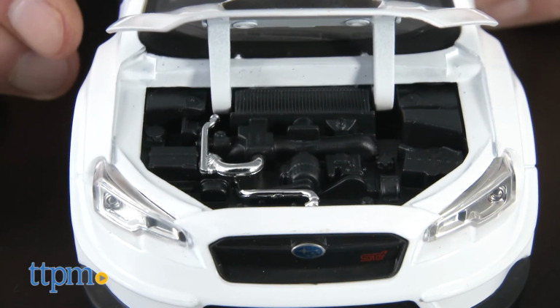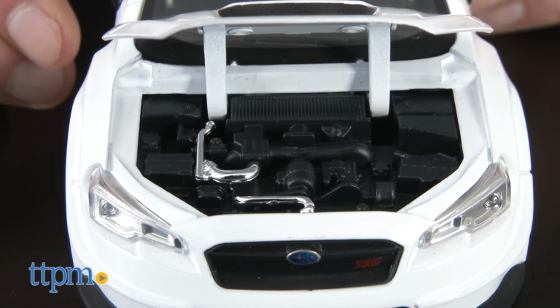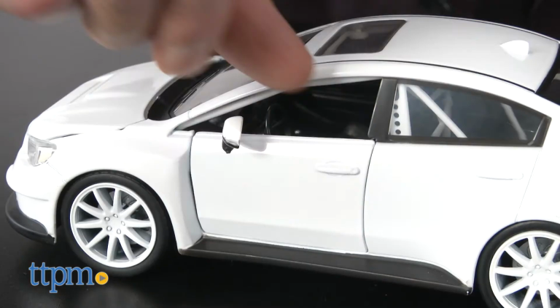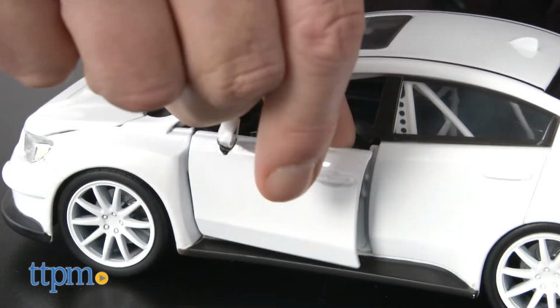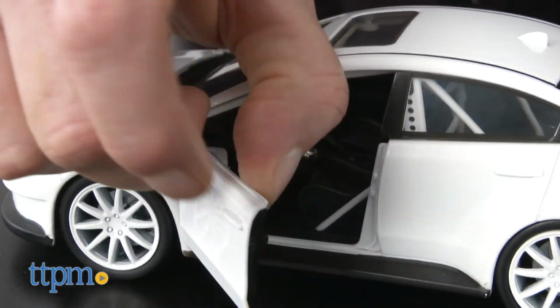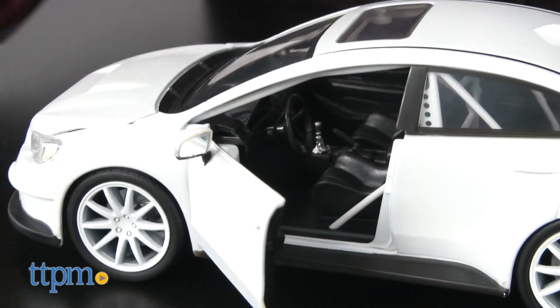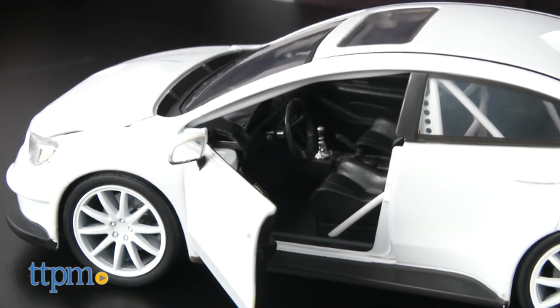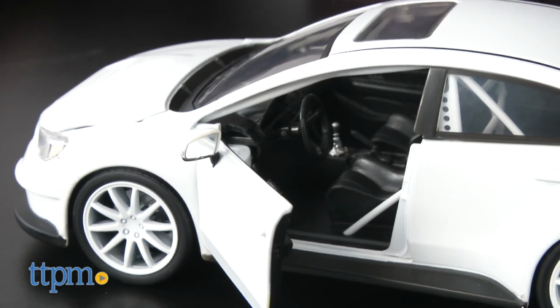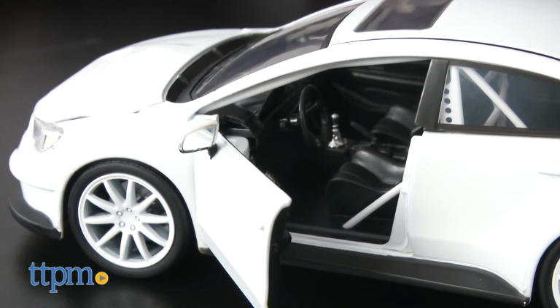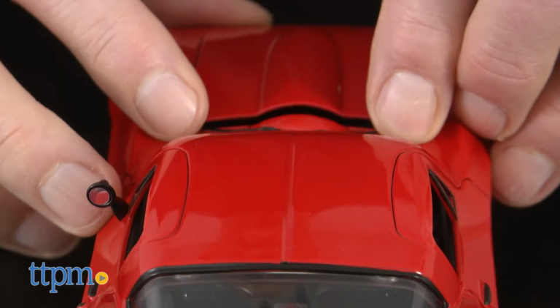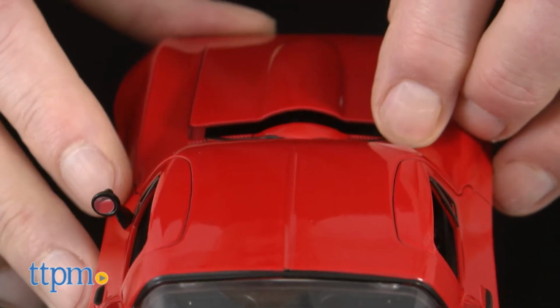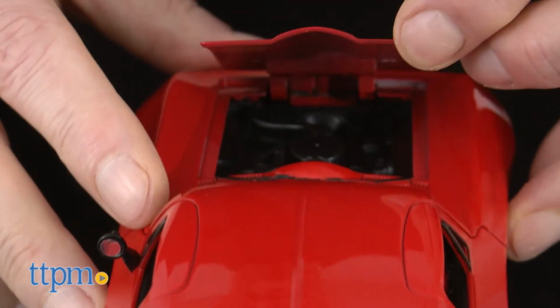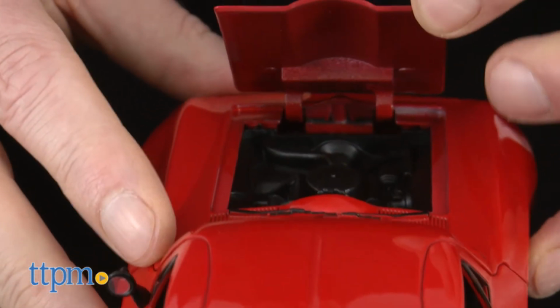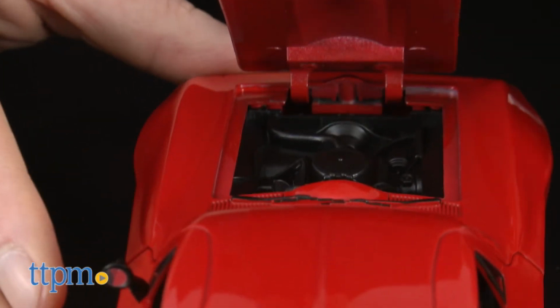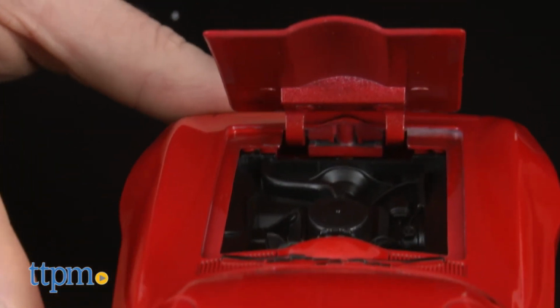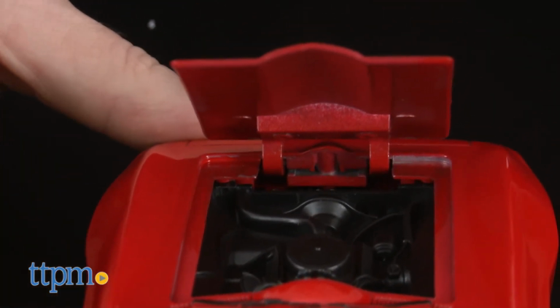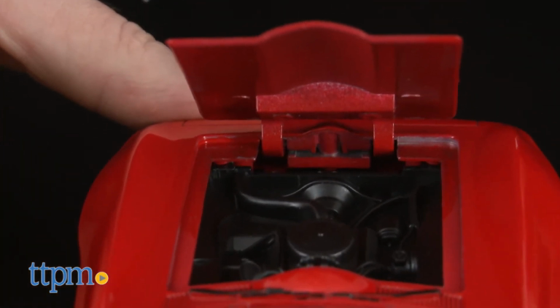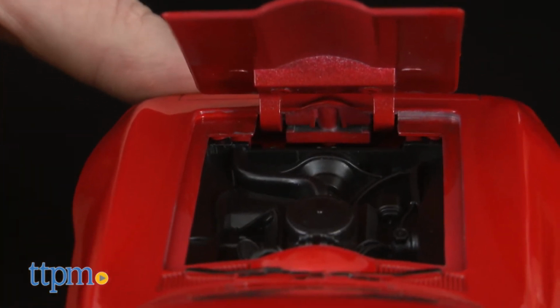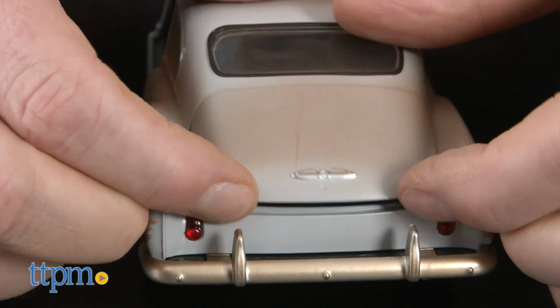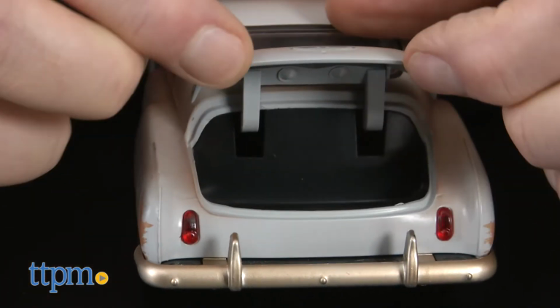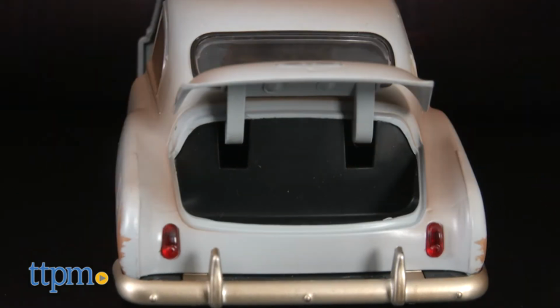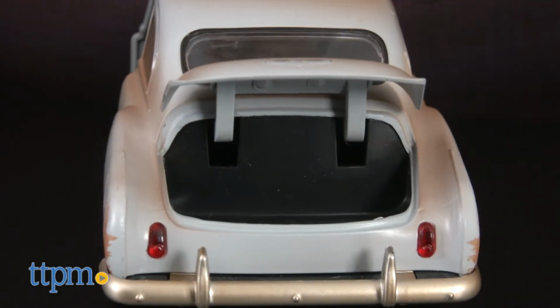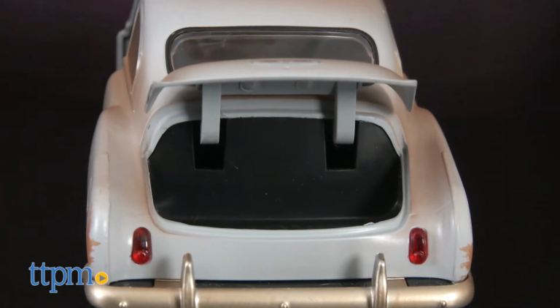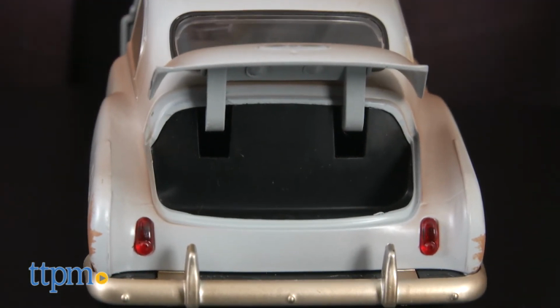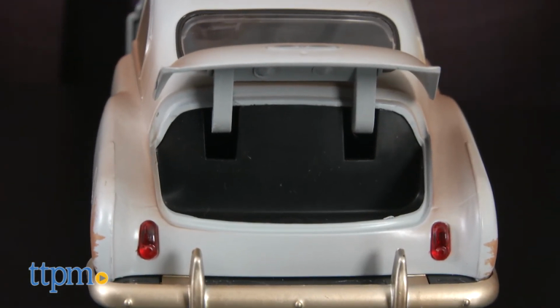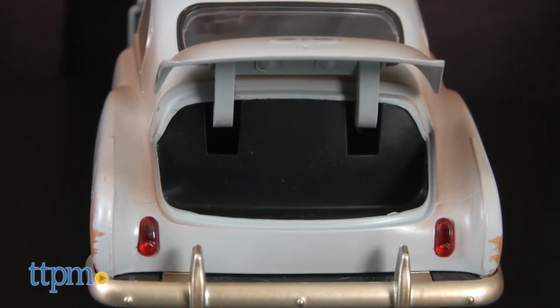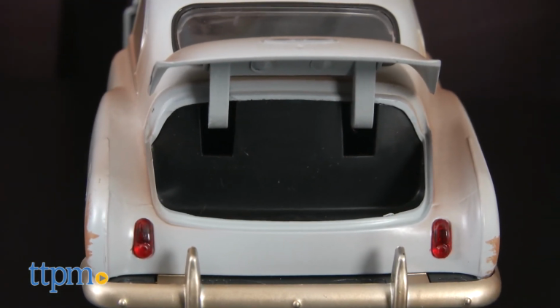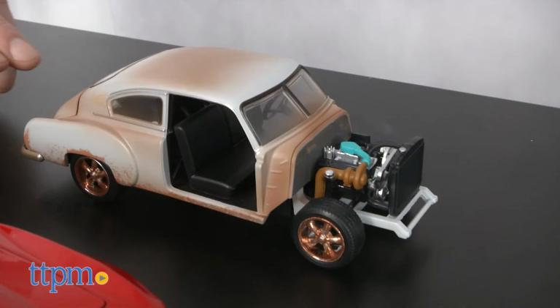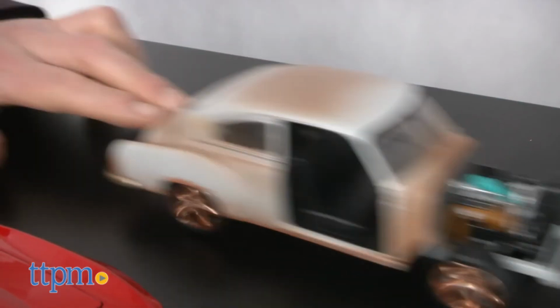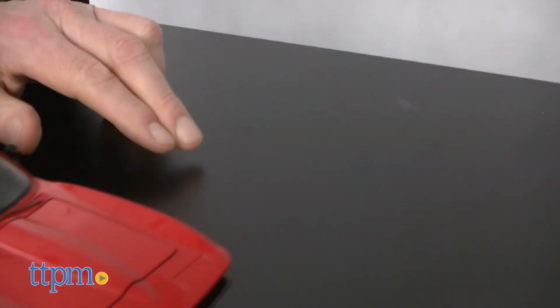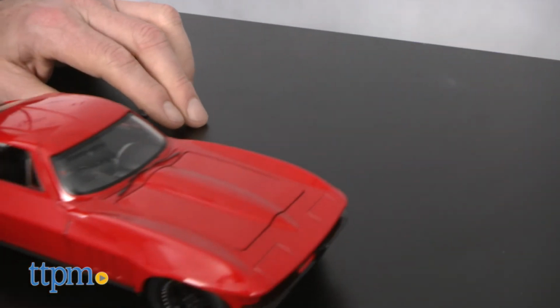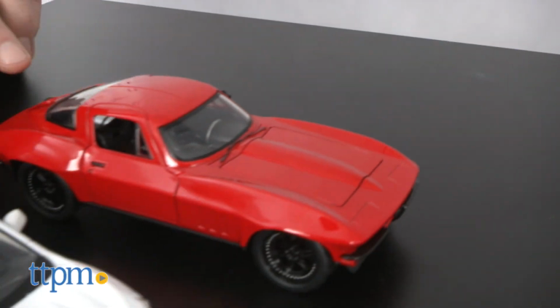Cool as they are now, we think they'll be even better as we learn about the new film. One thing is for sure — these are going to be great for Fast 8 fans of all ages, and even with all the detailing, they're value-priced so you won't break the bank, and you could even collect a fleet of them.